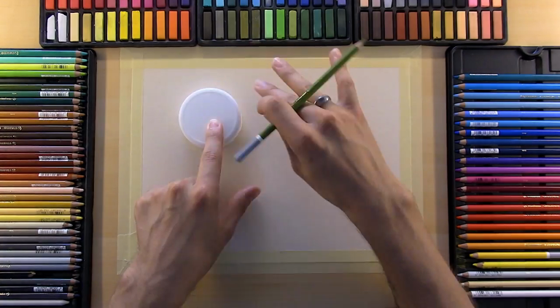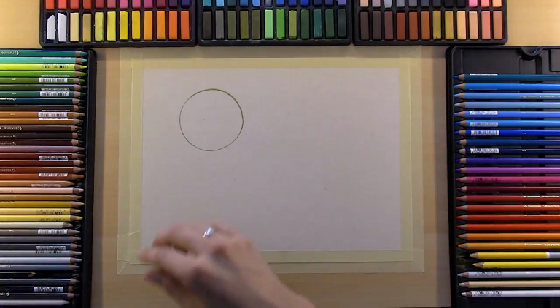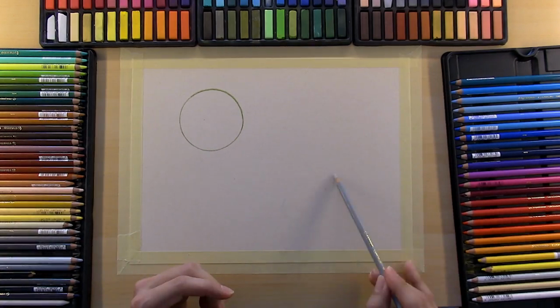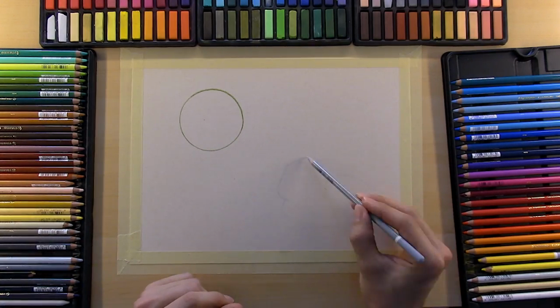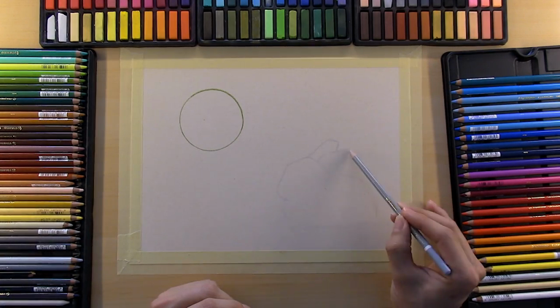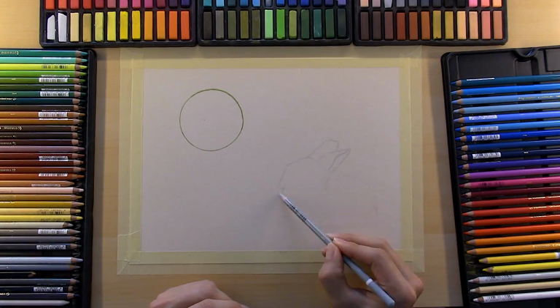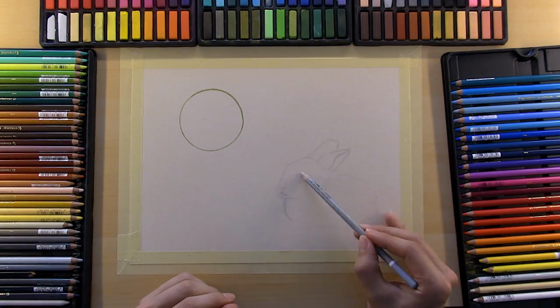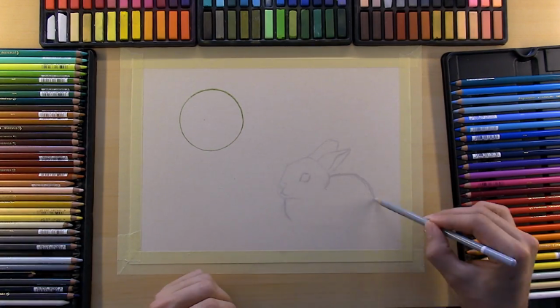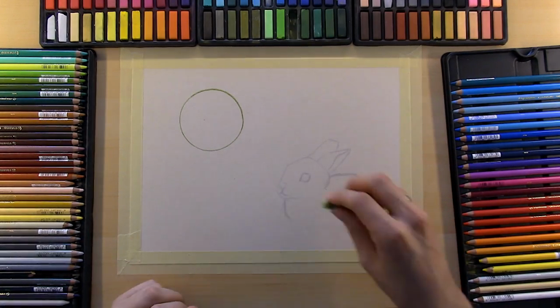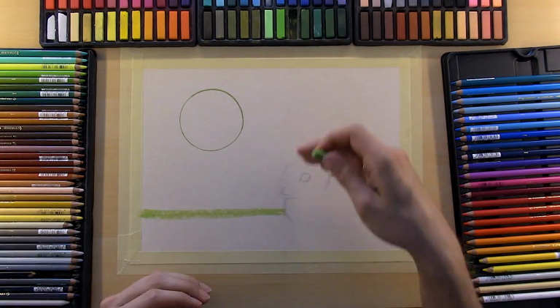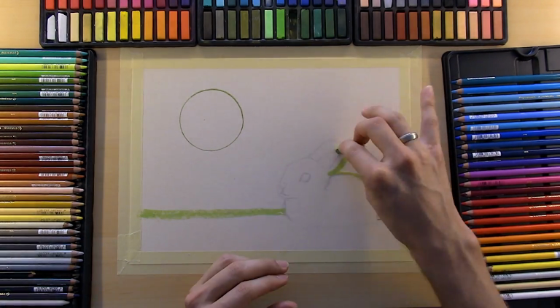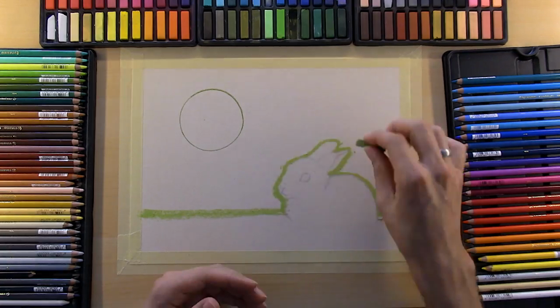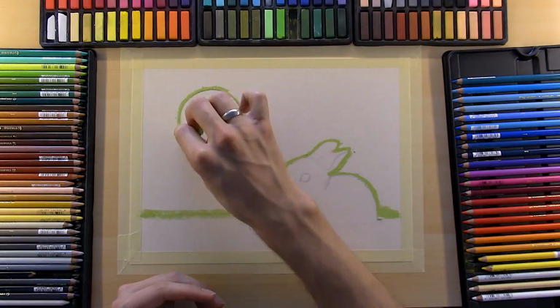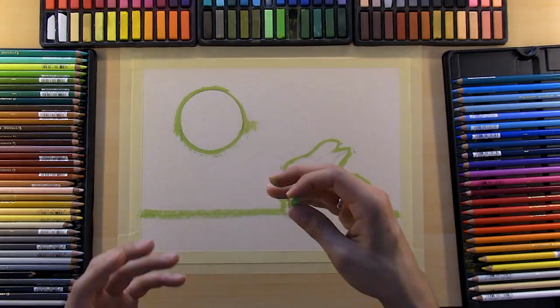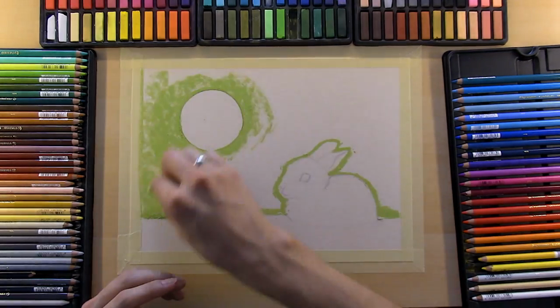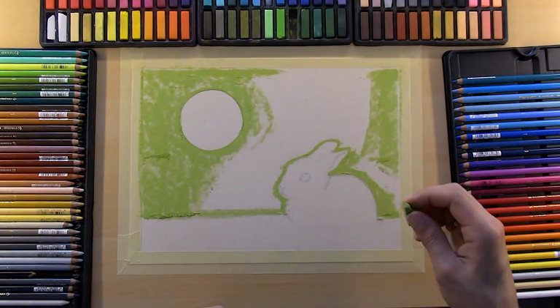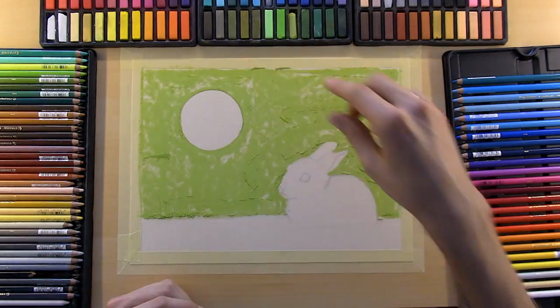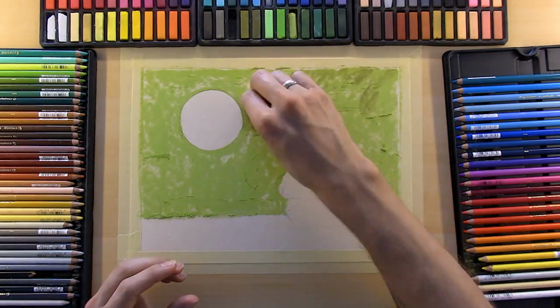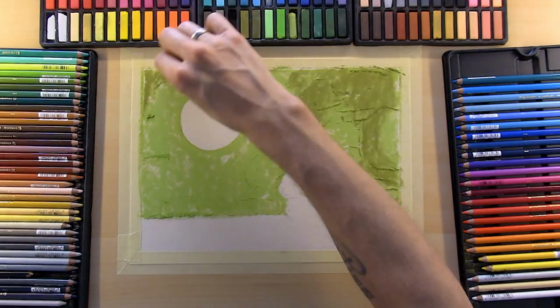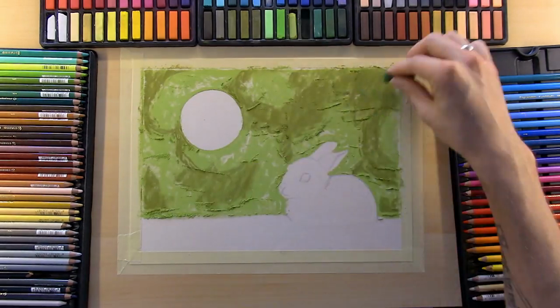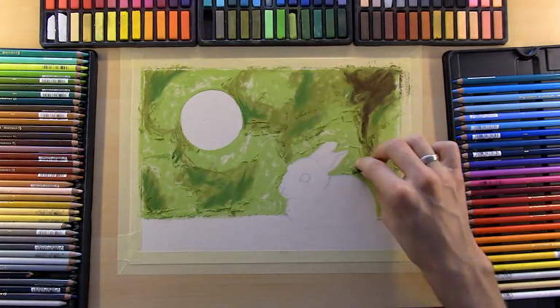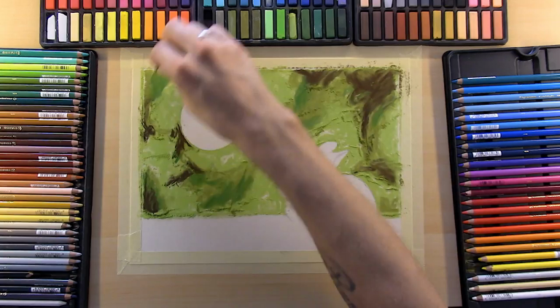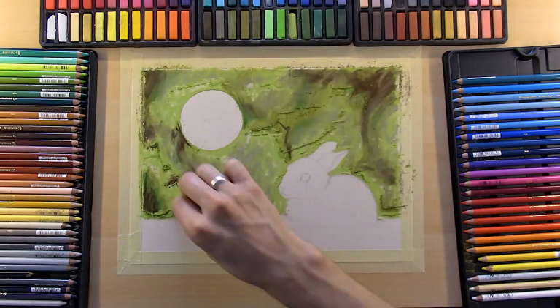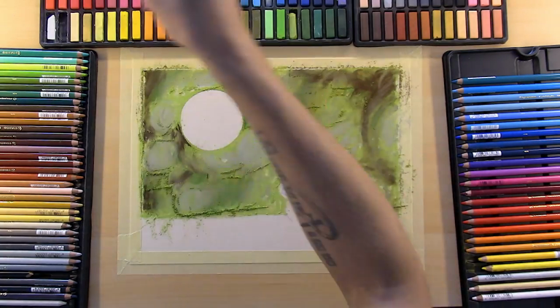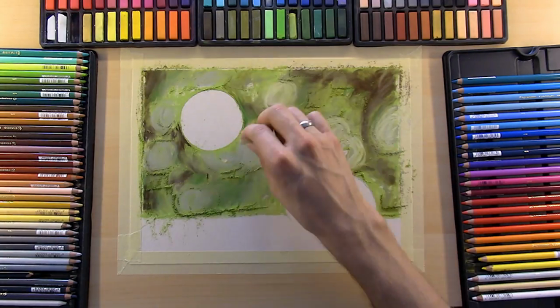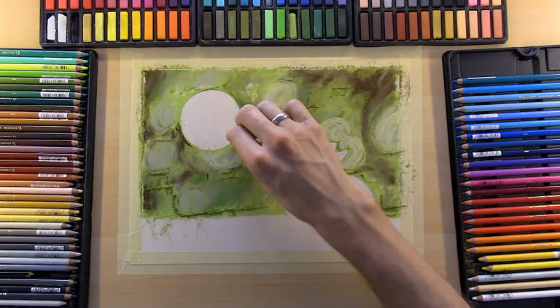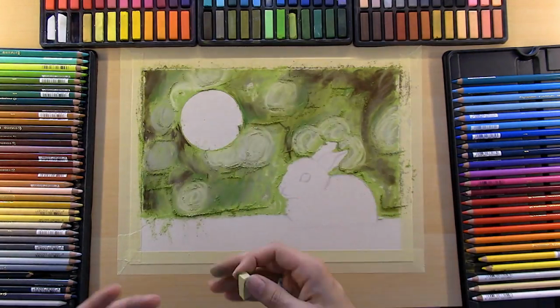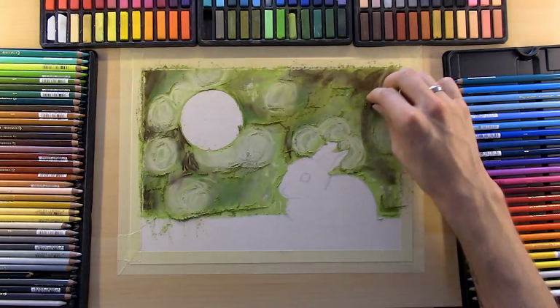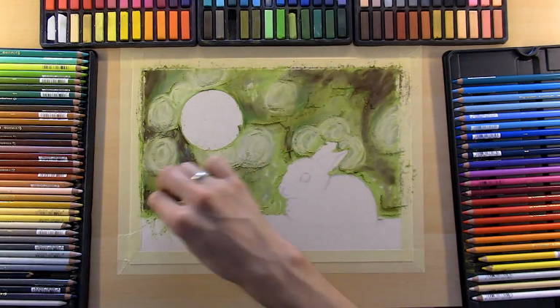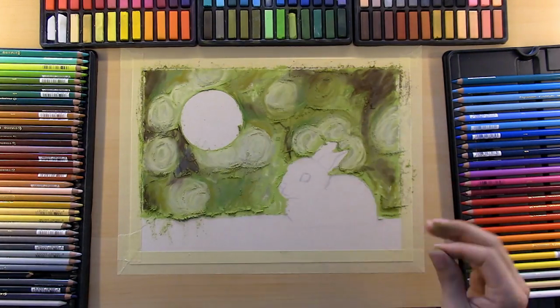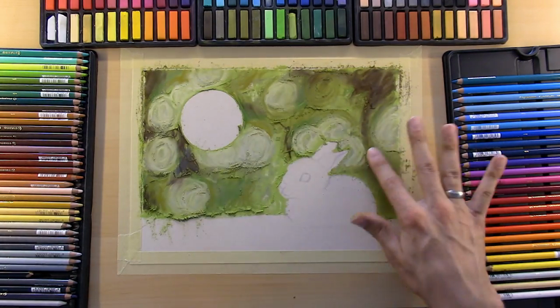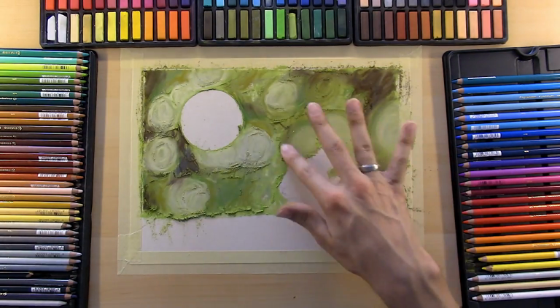Peace everyone! I'm MaskArt here. Hope everyone is having a lovely week. Things here have been going quite well. Today I'm sharing with you a pastel piece of a baby bunny and a bubble I did for a live tutorial a couple weeks ago.